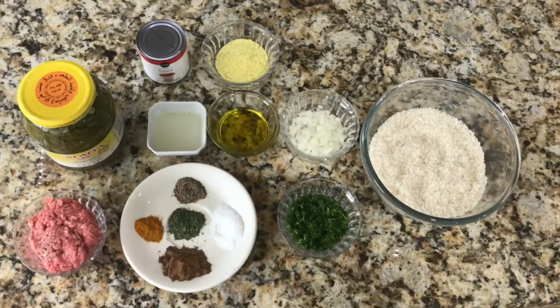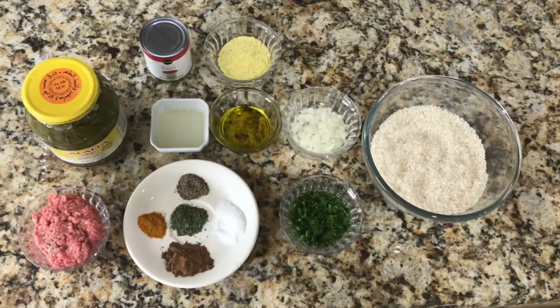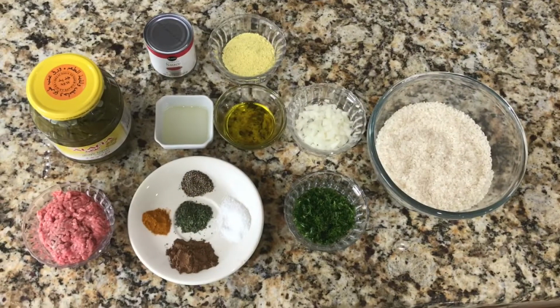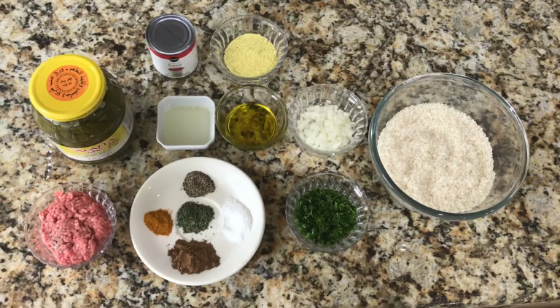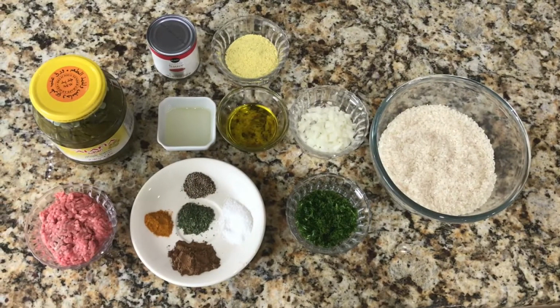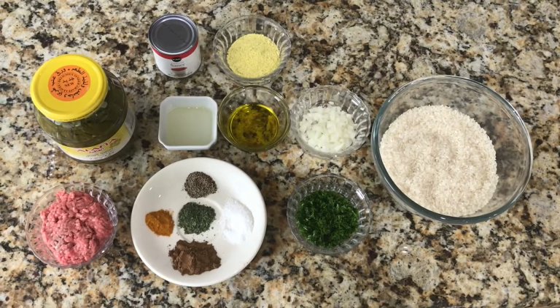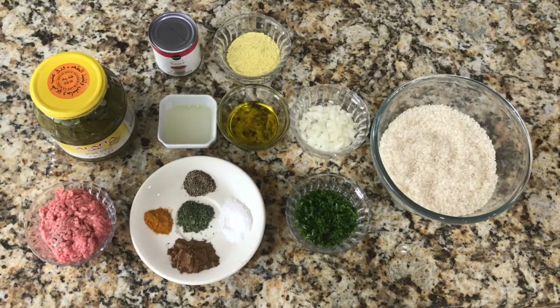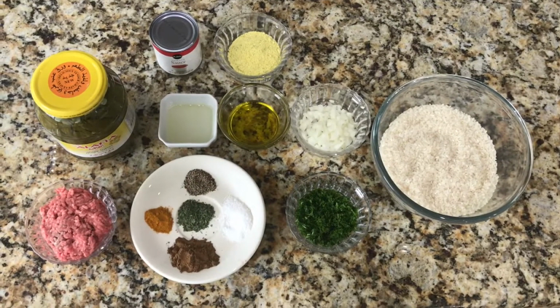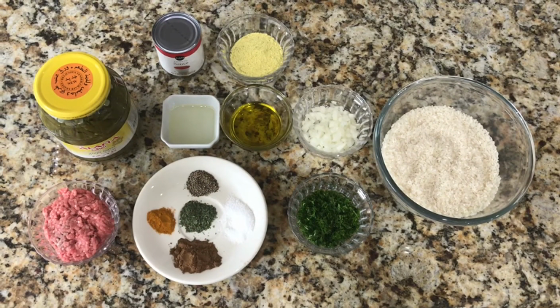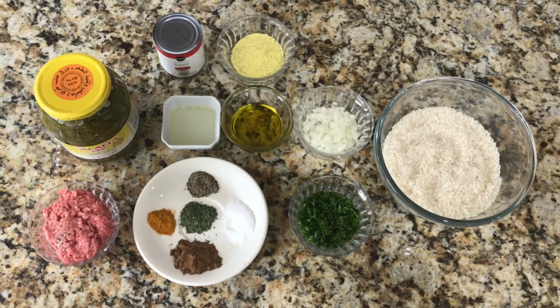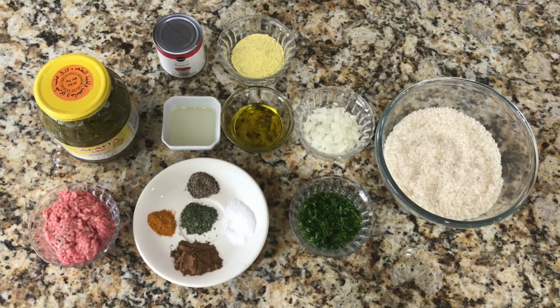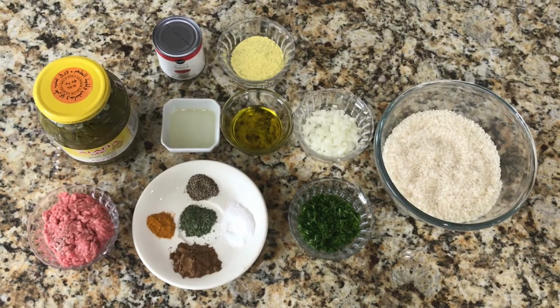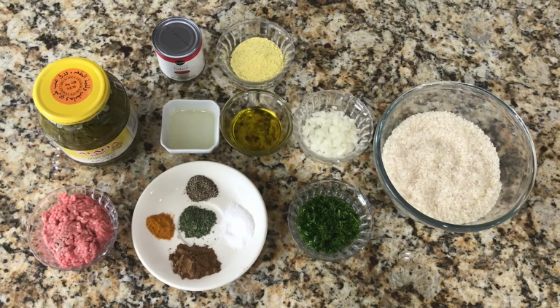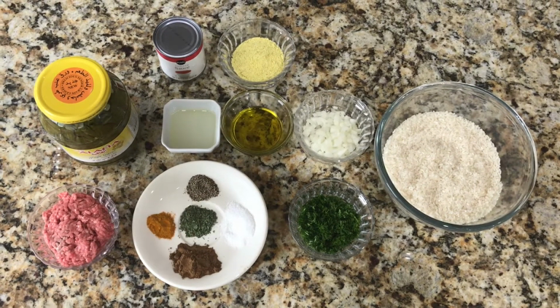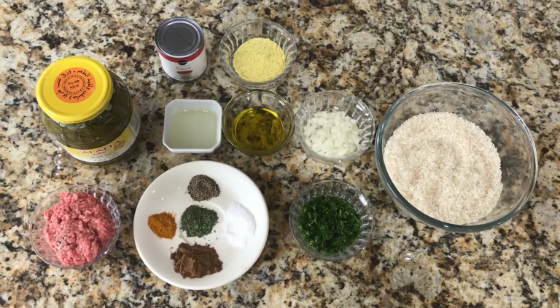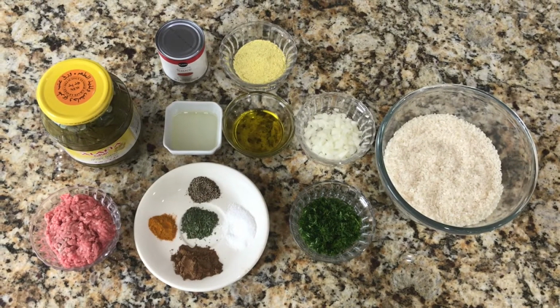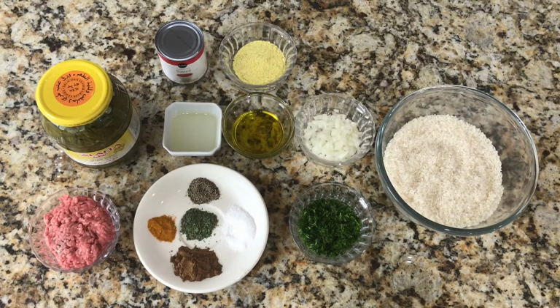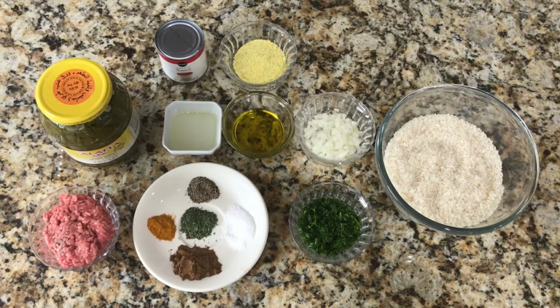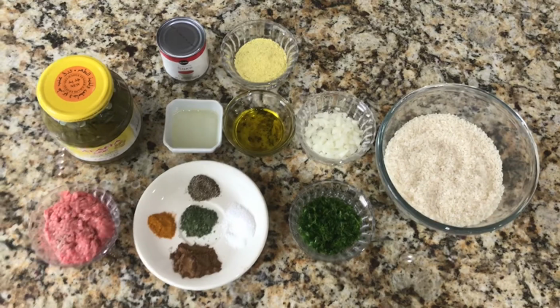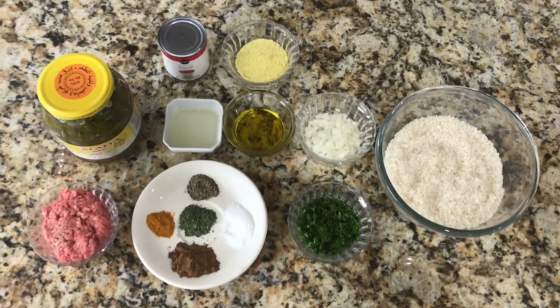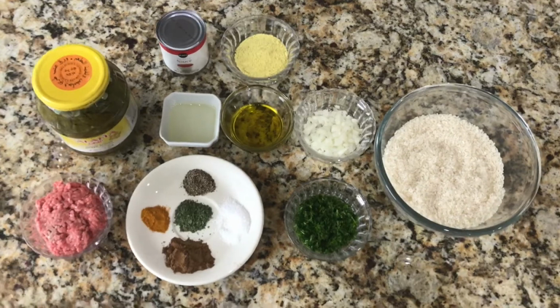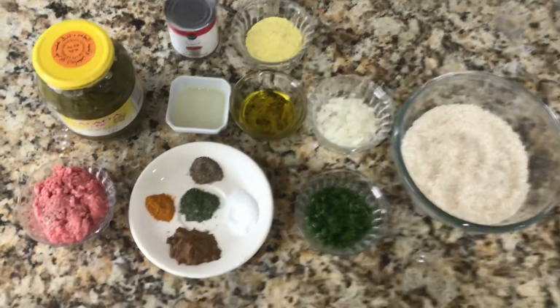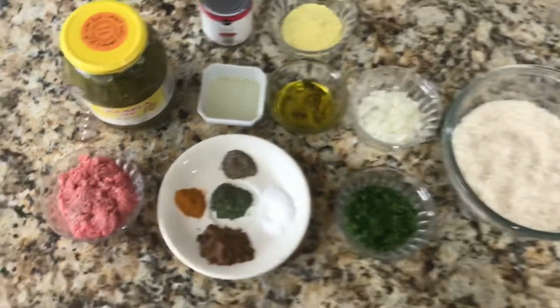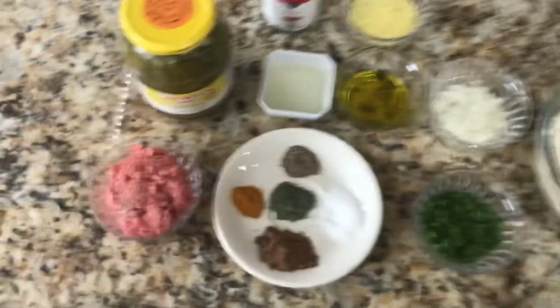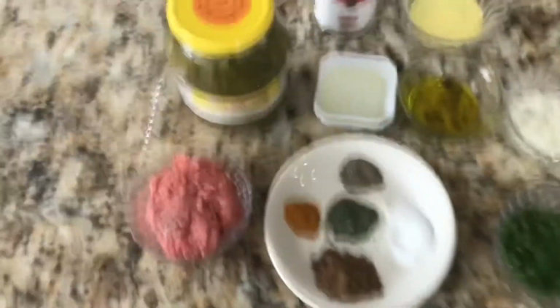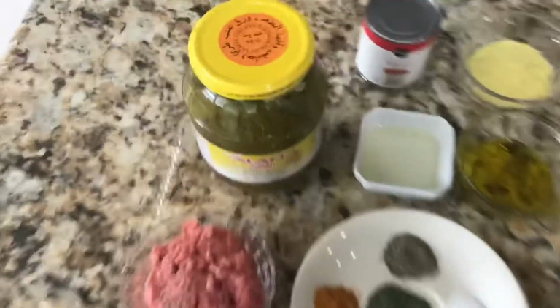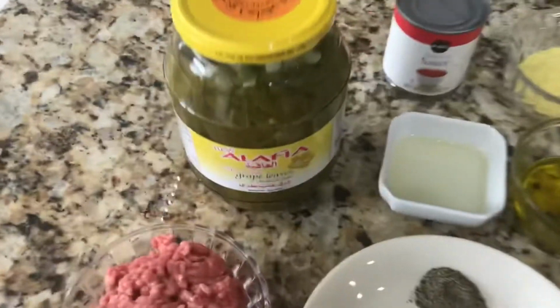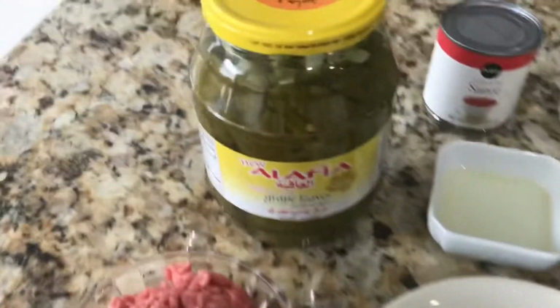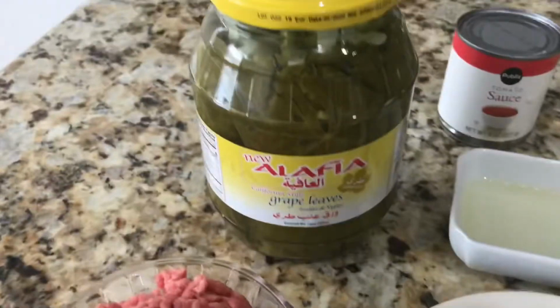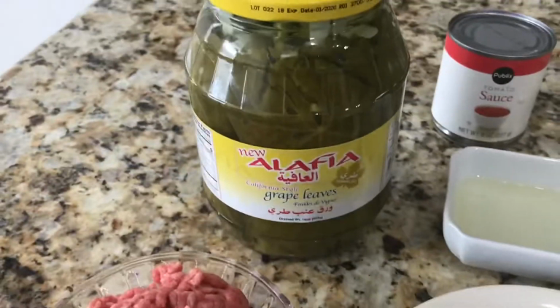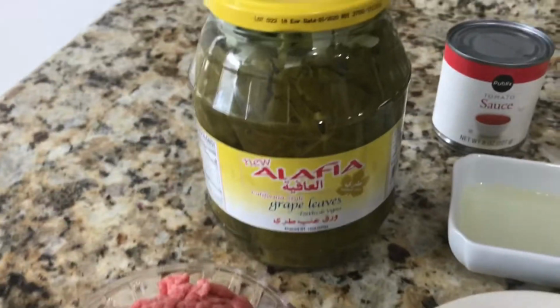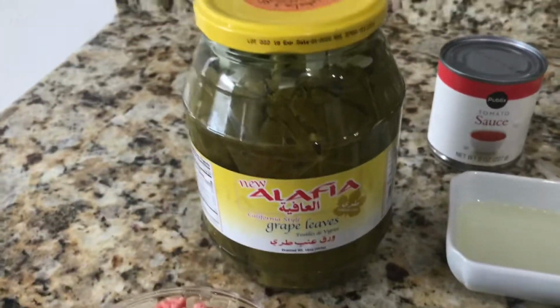Today I'm going to be showing you how to make stuffed grape leaves, which is a very popular Middle Eastern dish. I'm going to start off by showing you the ingredients and the measurements of each ingredient.